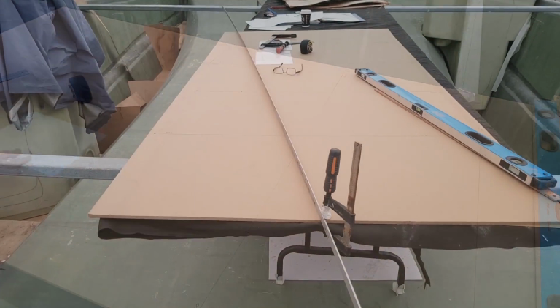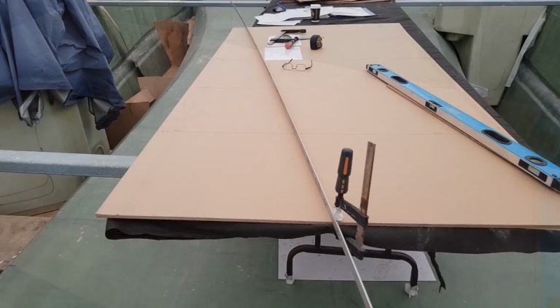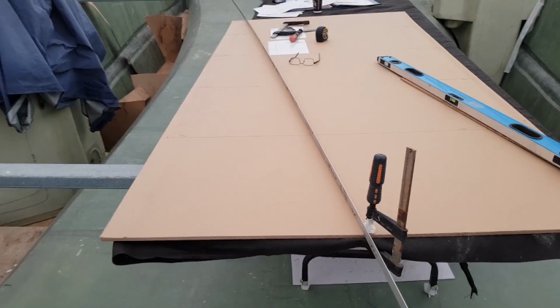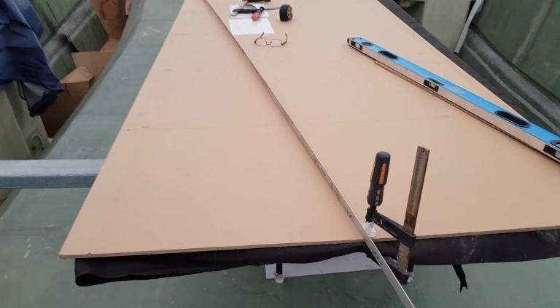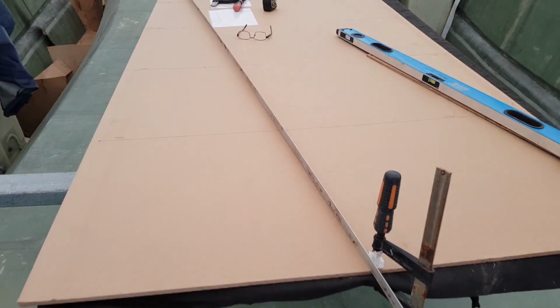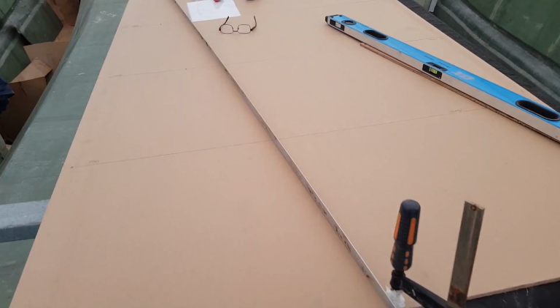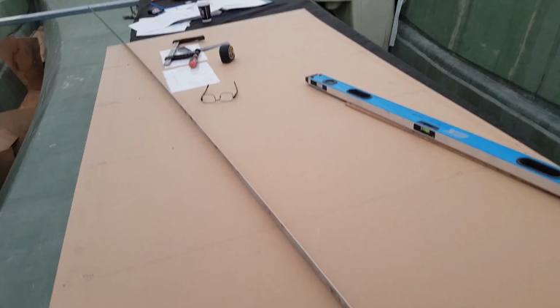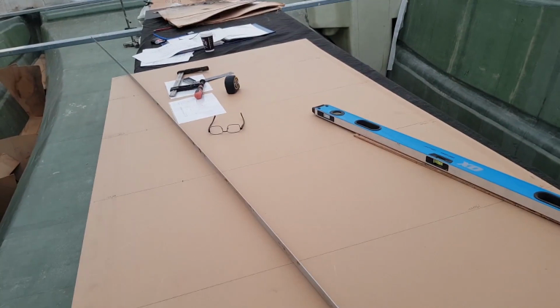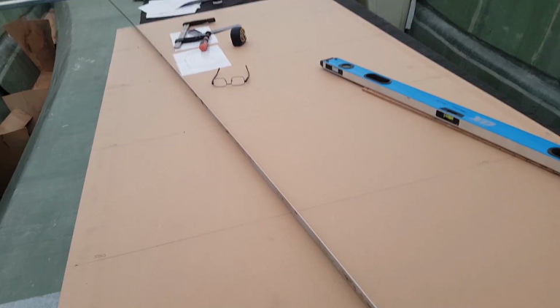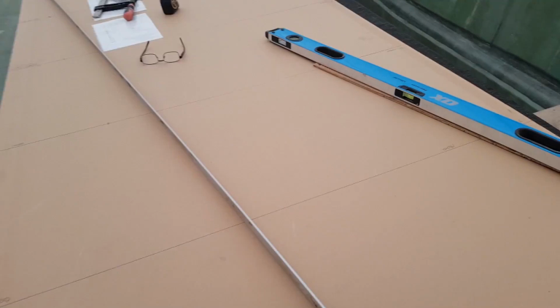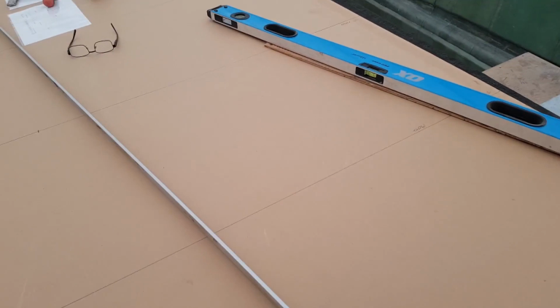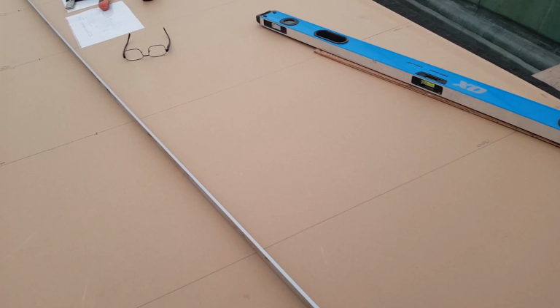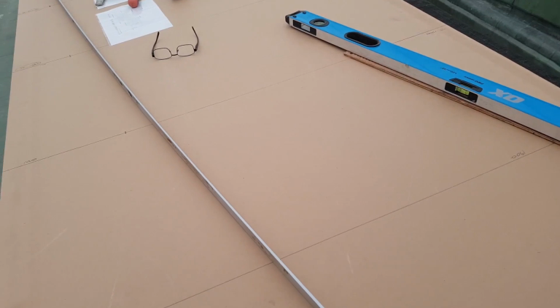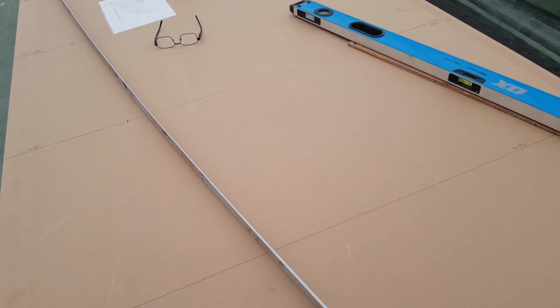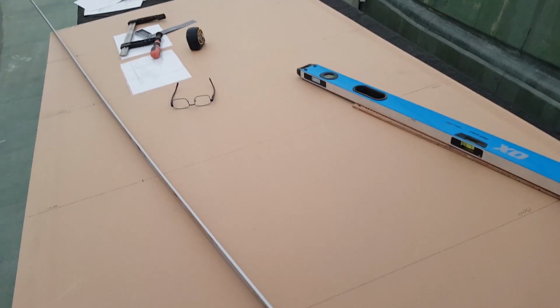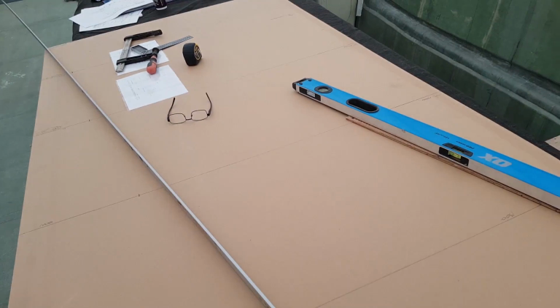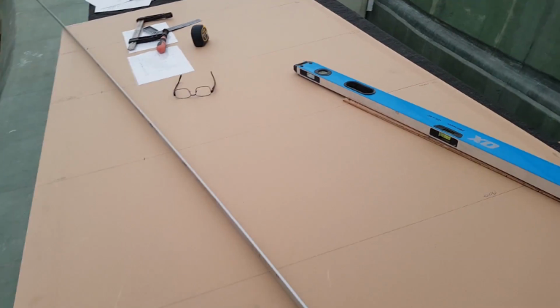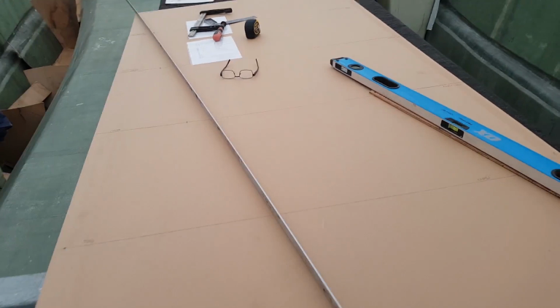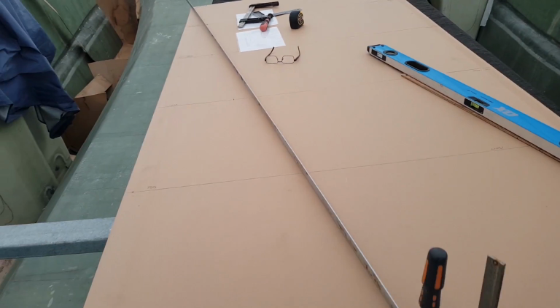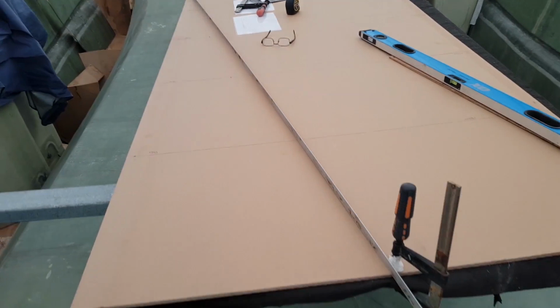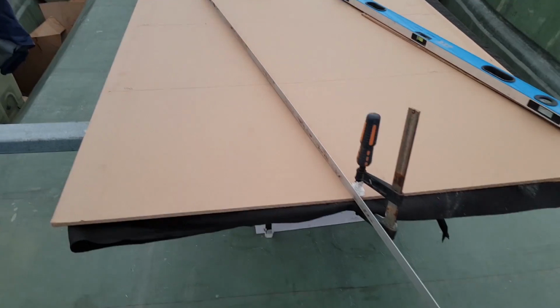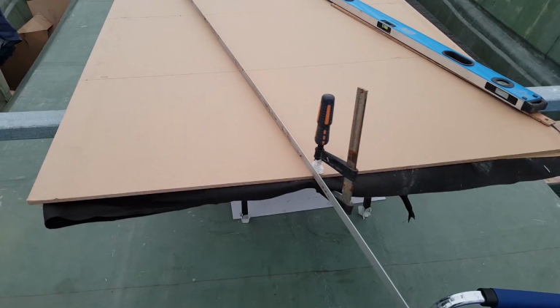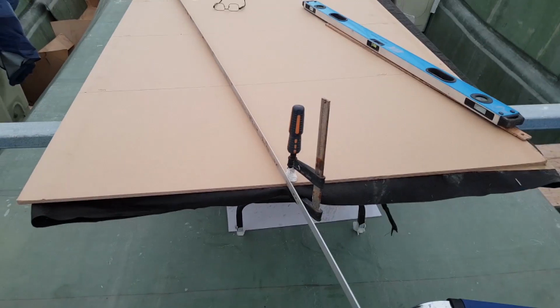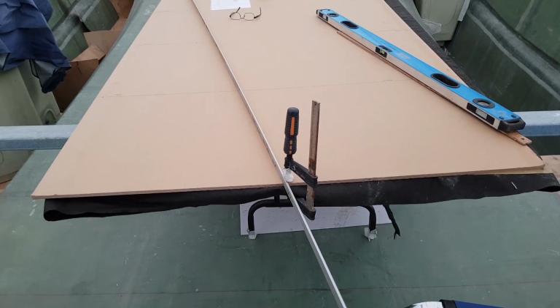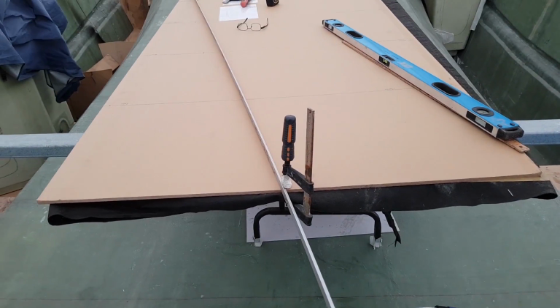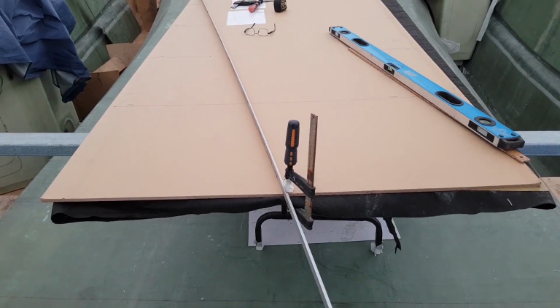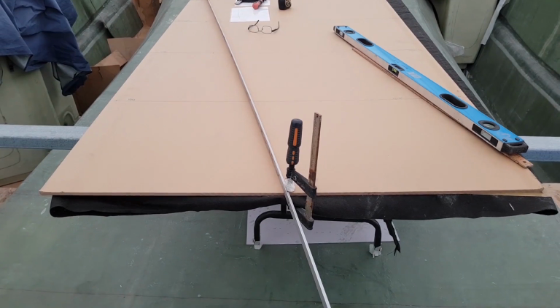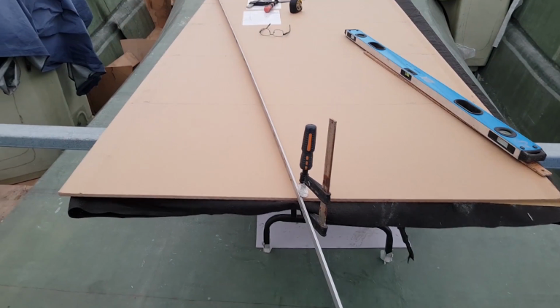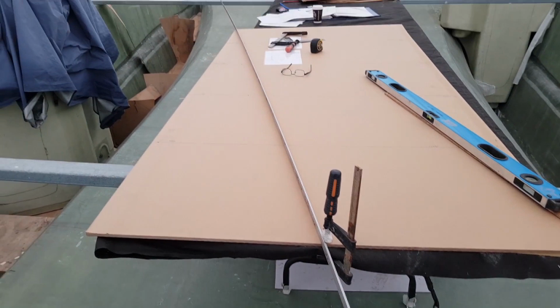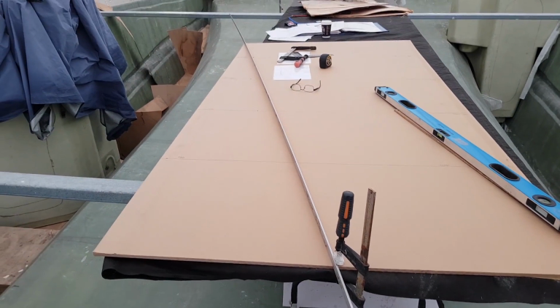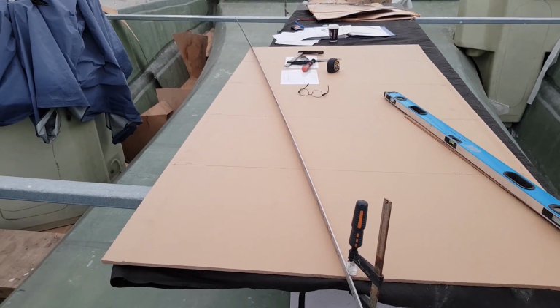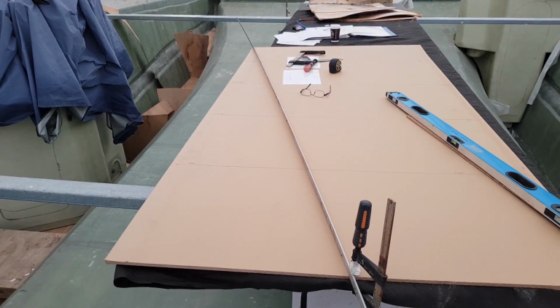I've just run next door and sourced this bit of aluminium — I'm going to use this to attain the curve here. It's a nice piece of angle with just enough bend to give me the shape I'm after.